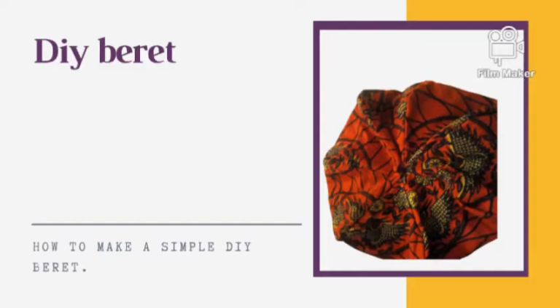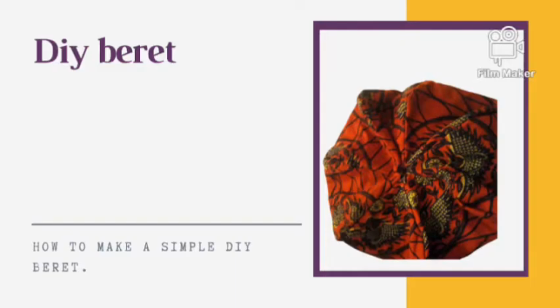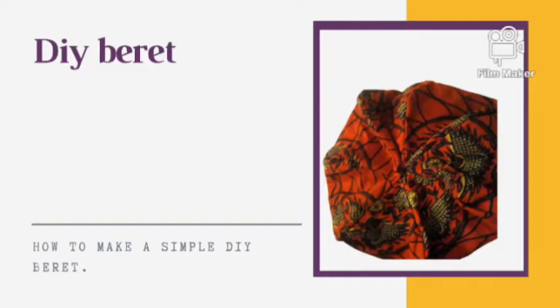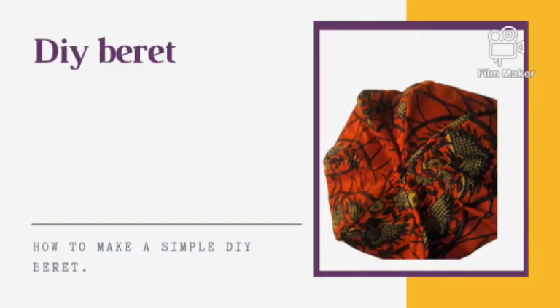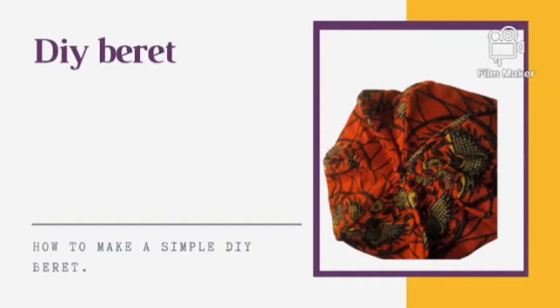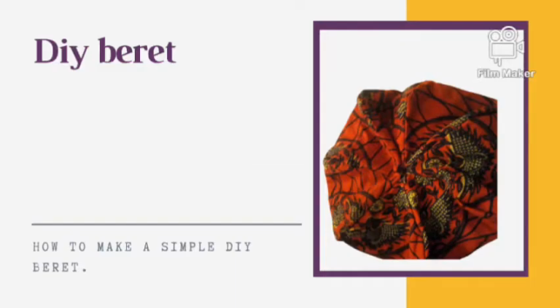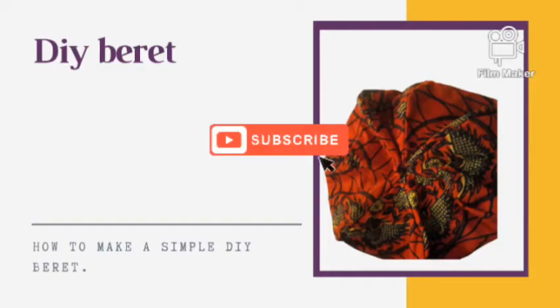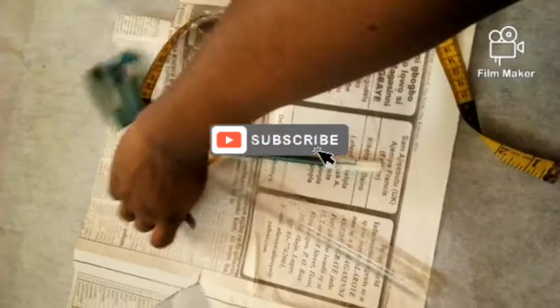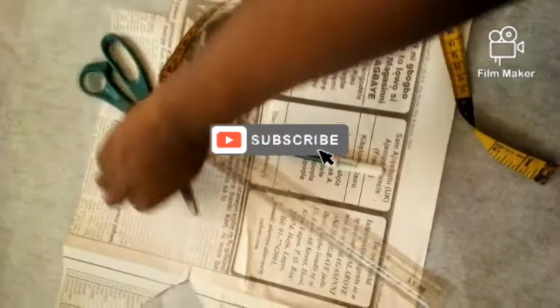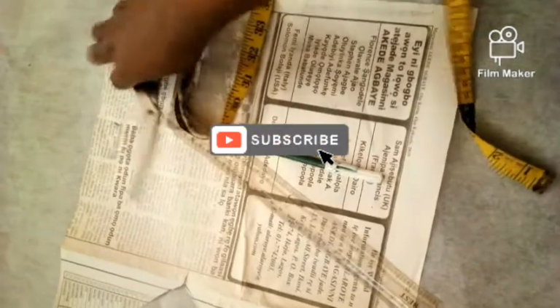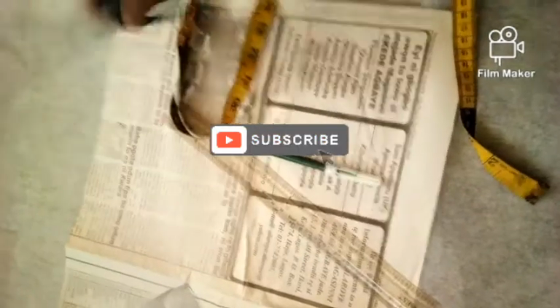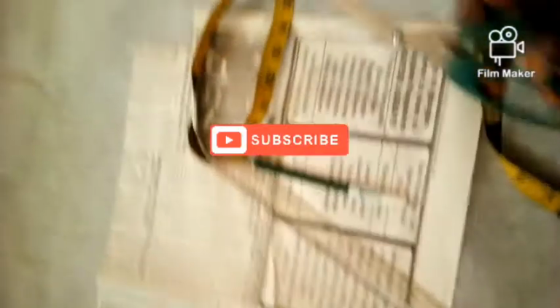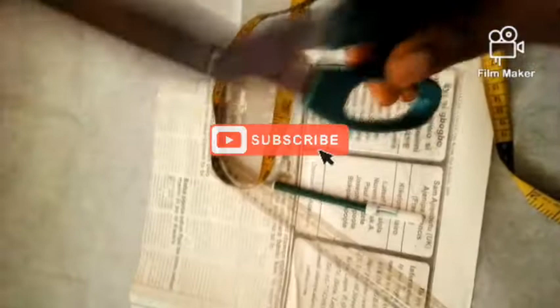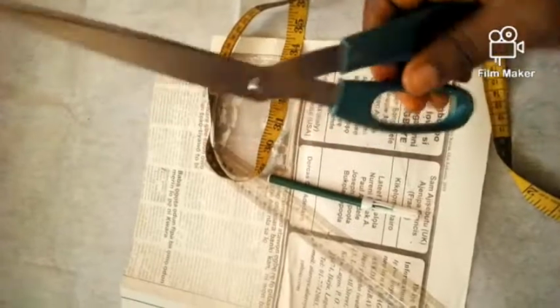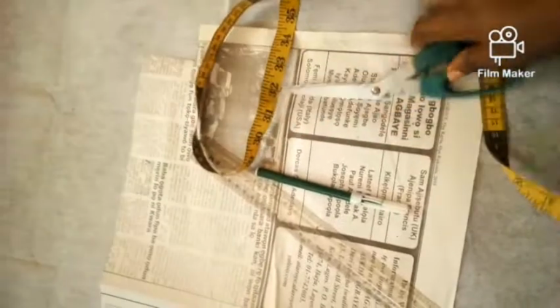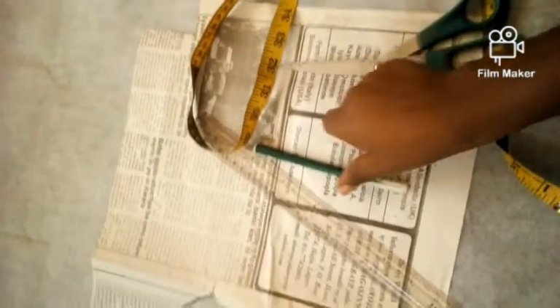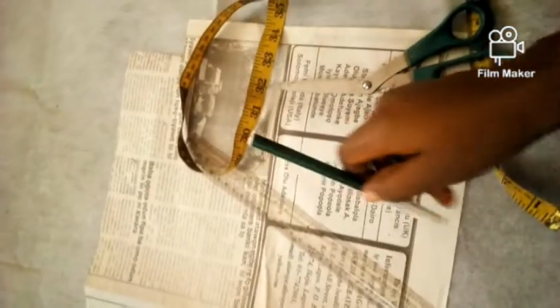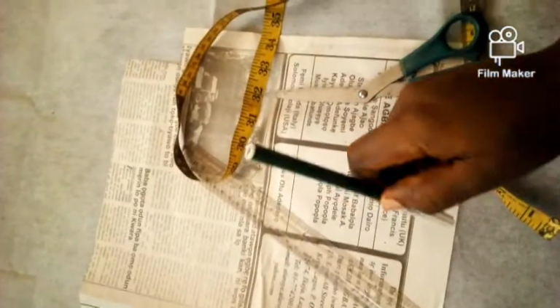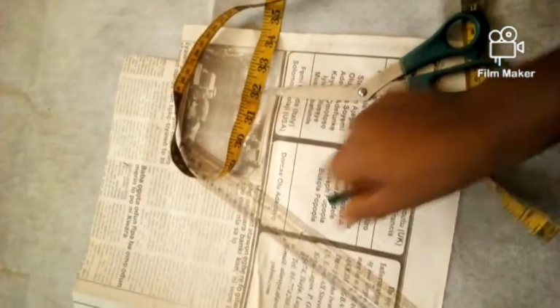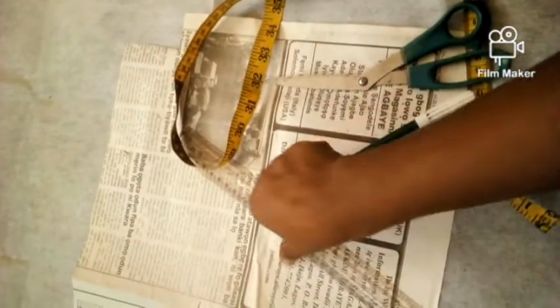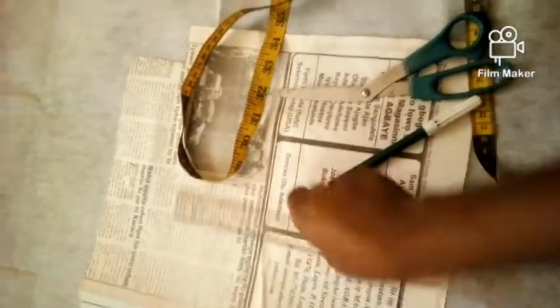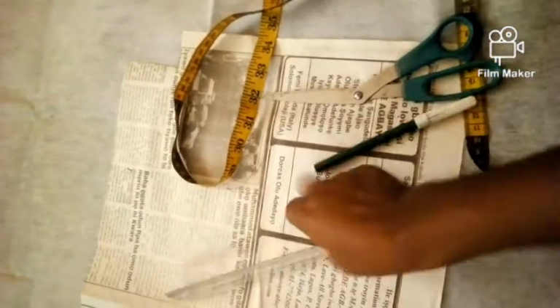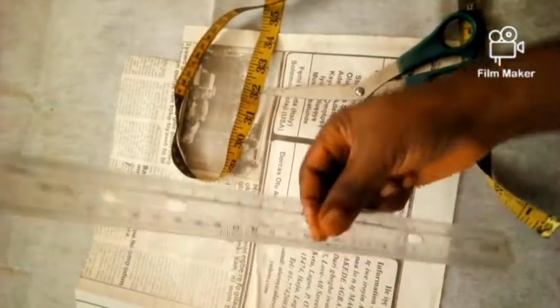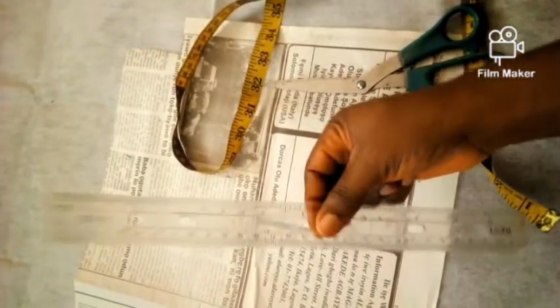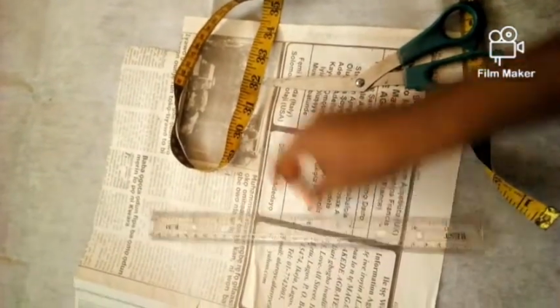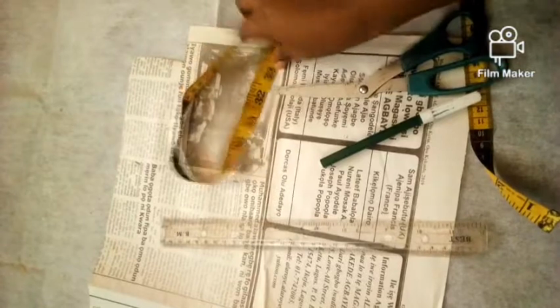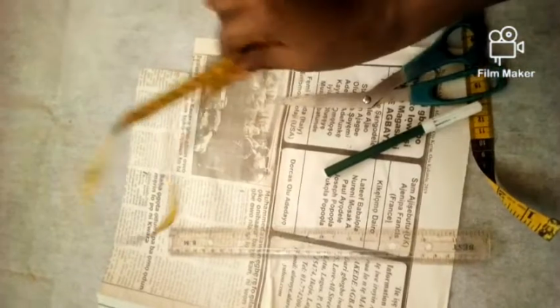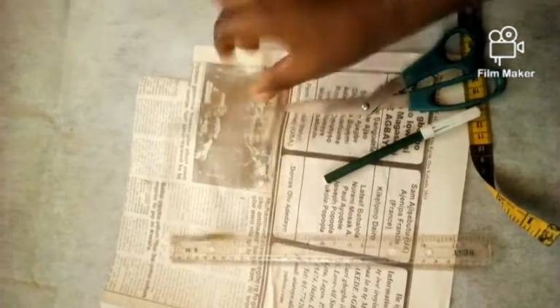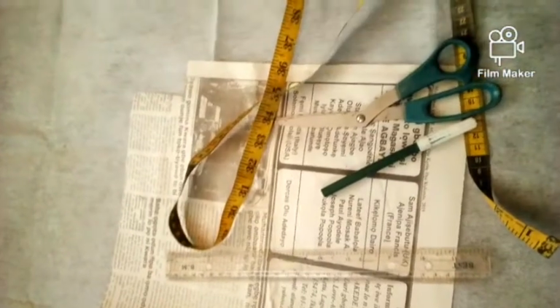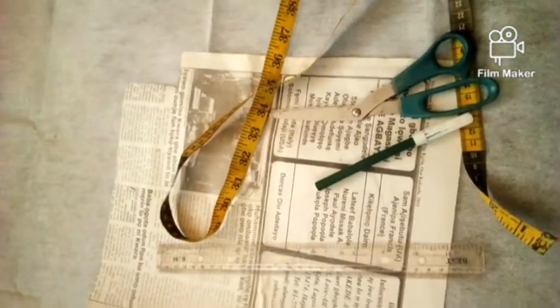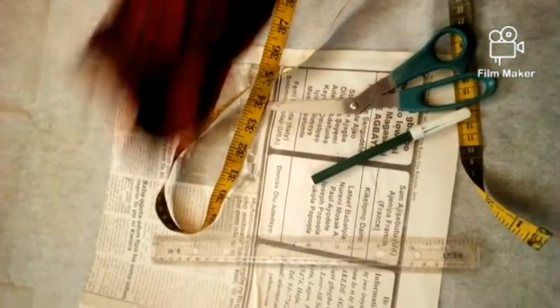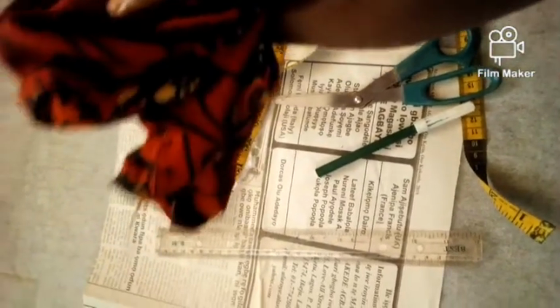Hello! Today we will be making DIY Berets. We will be needing our scissors, our marker, our ruler, our tape measure, pattern paper, and then our fabric.